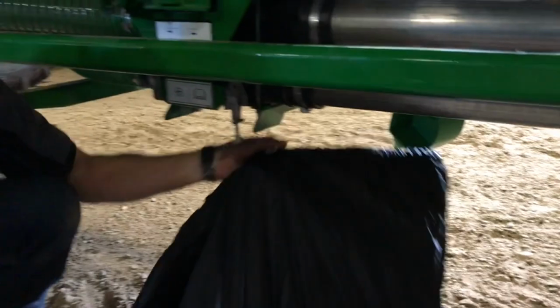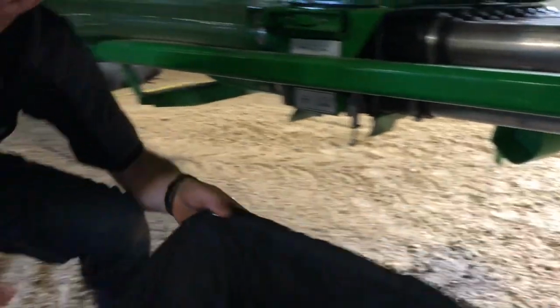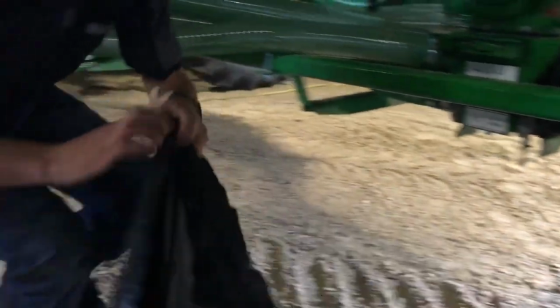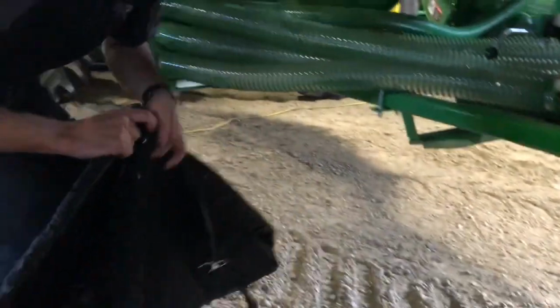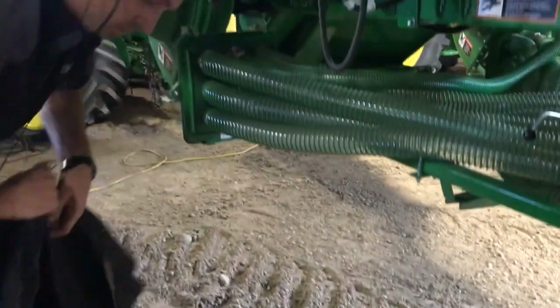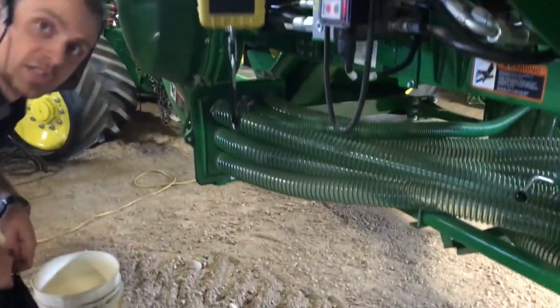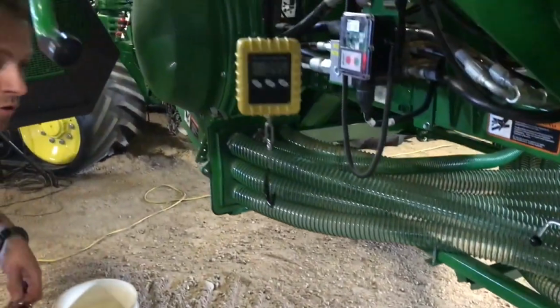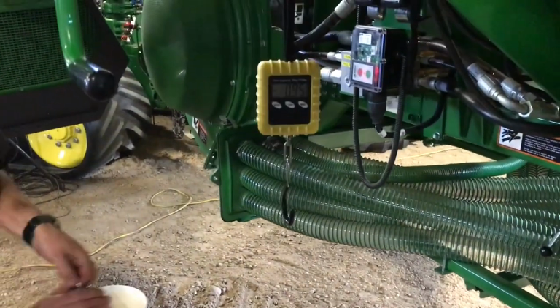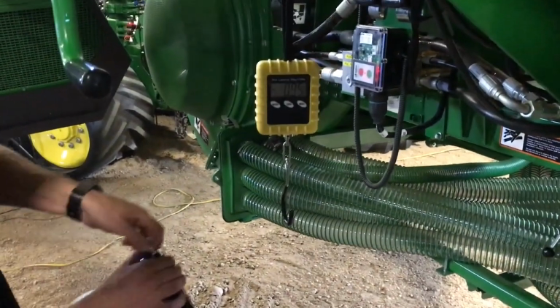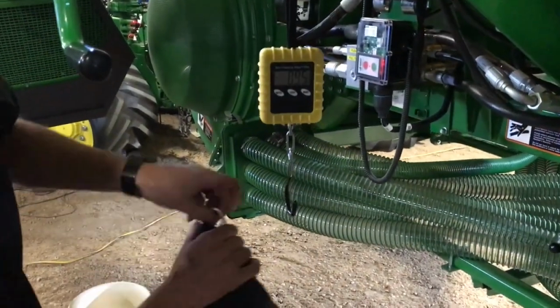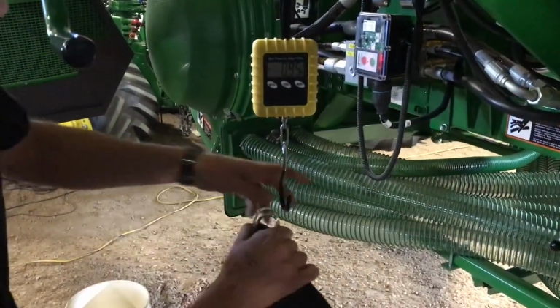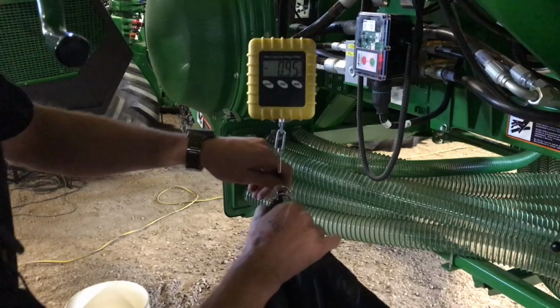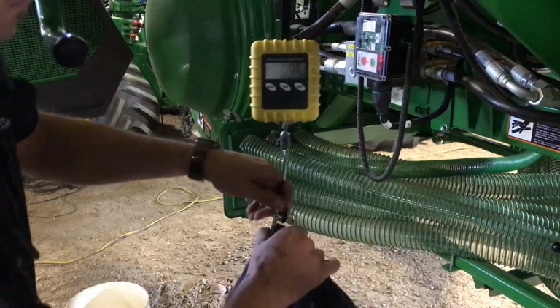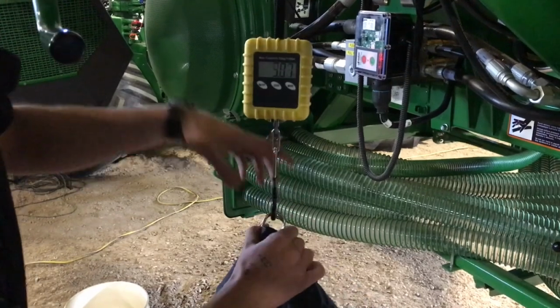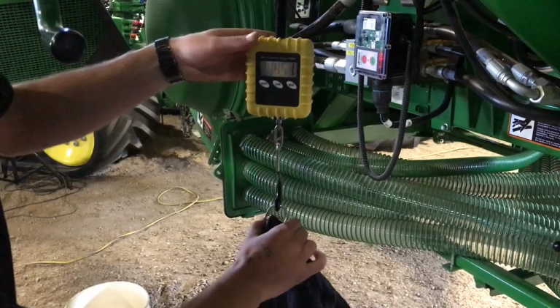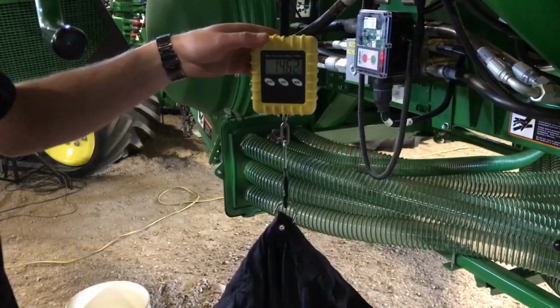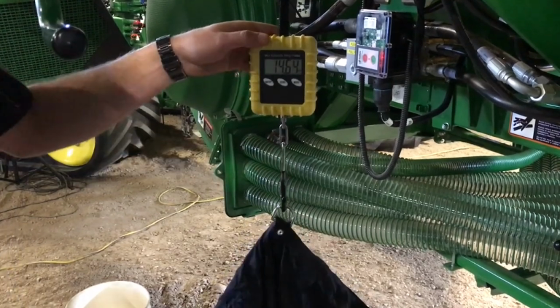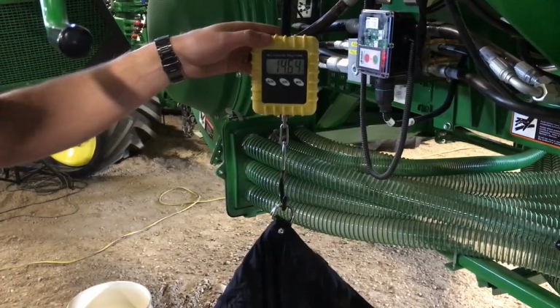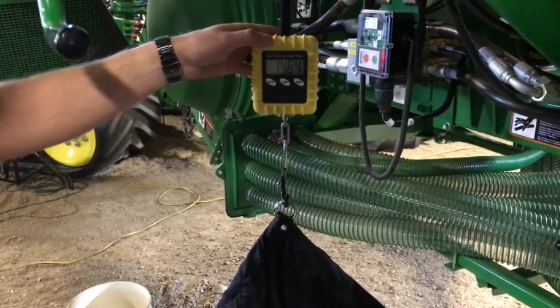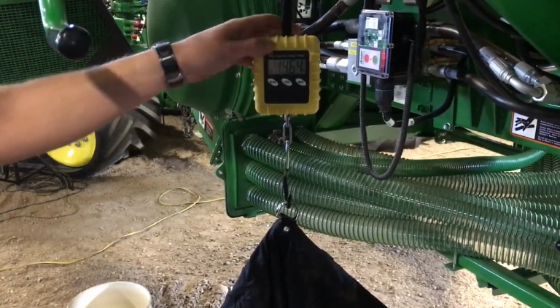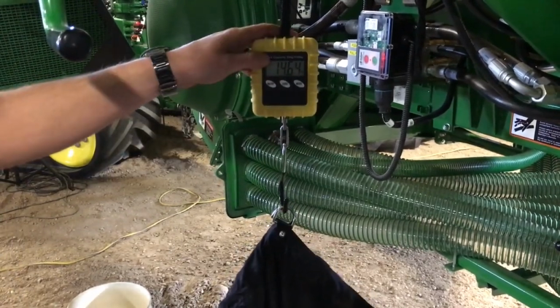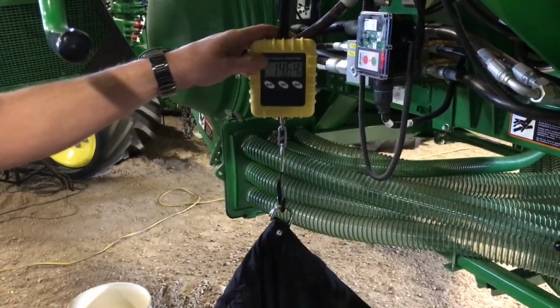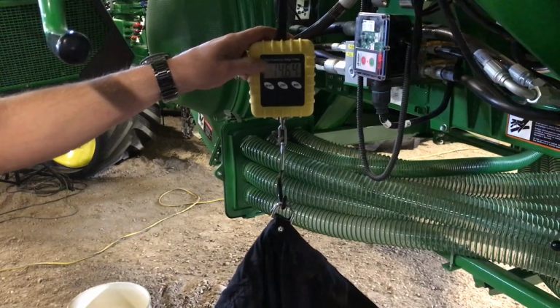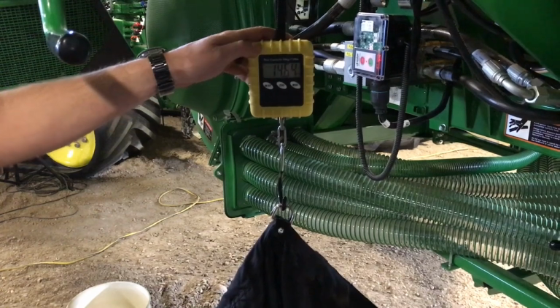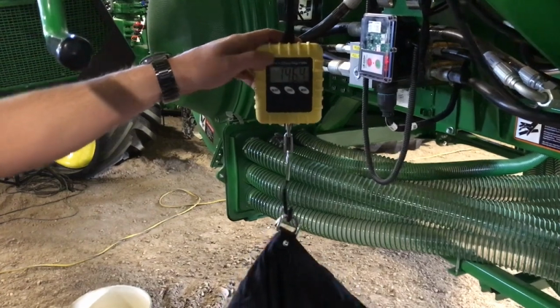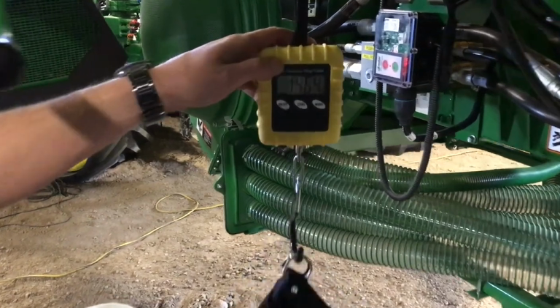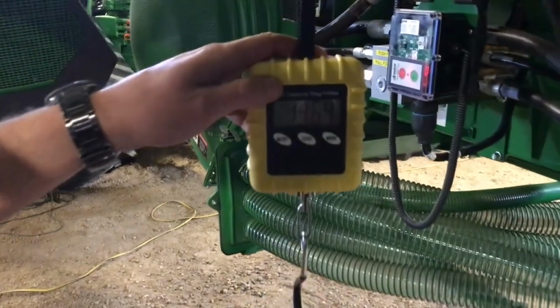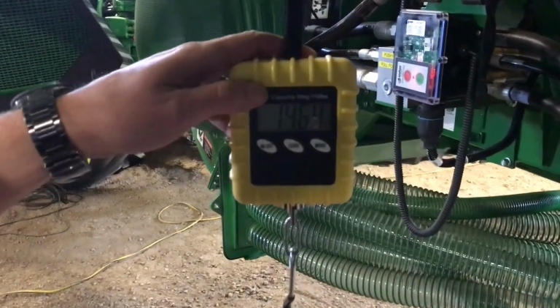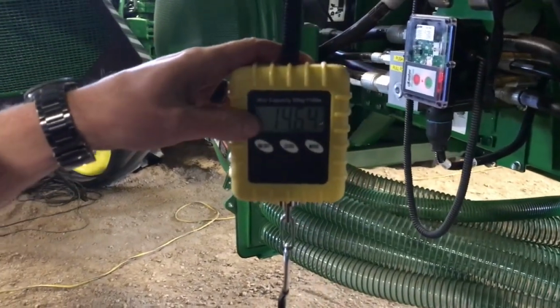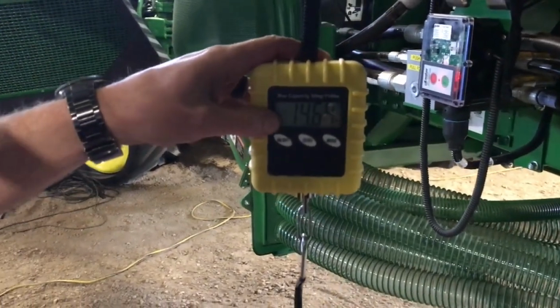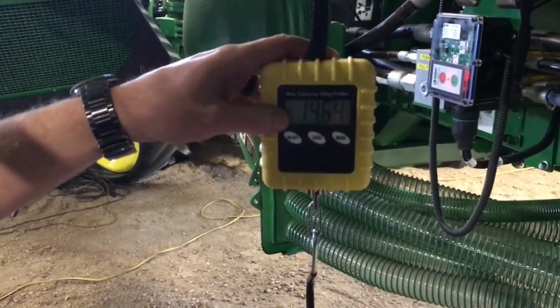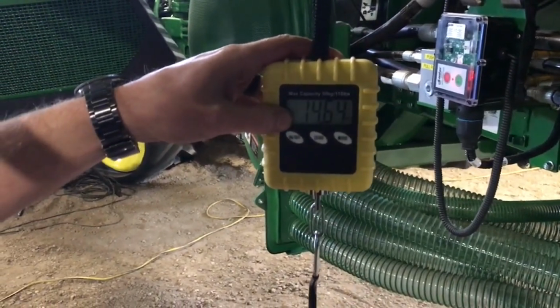Drop the bag under the clip. We'll once again weigh our bag — the scale's already been zeroed. We have our weight for one tenth of an acre. It should be one tenth of your calibrated value.